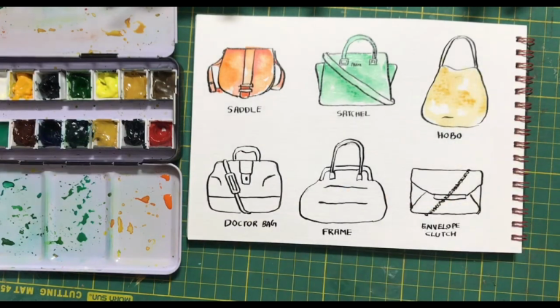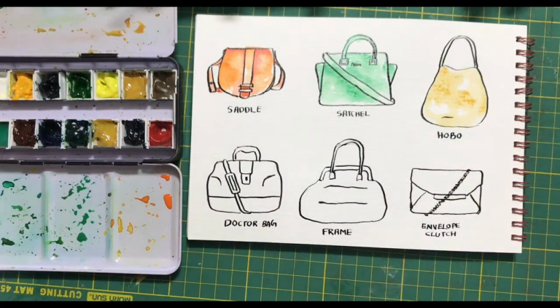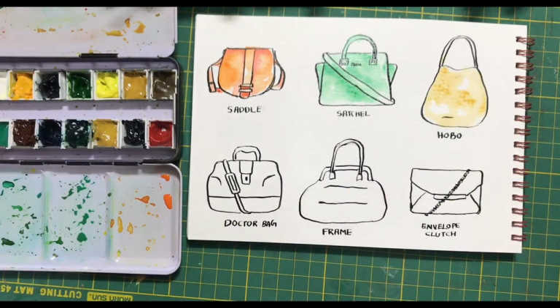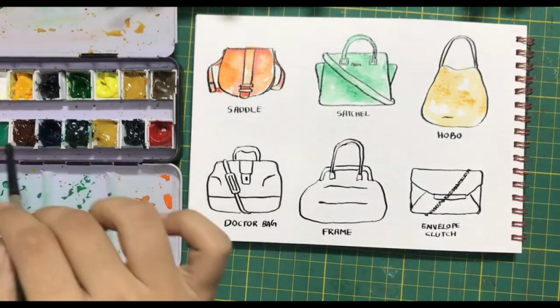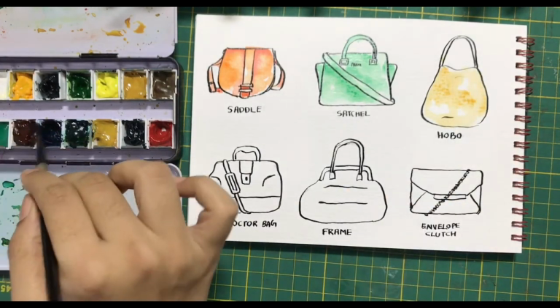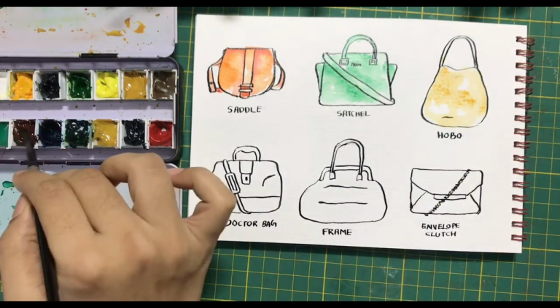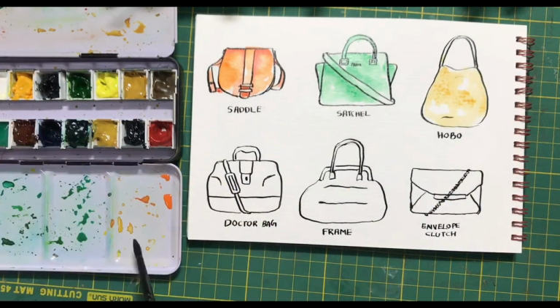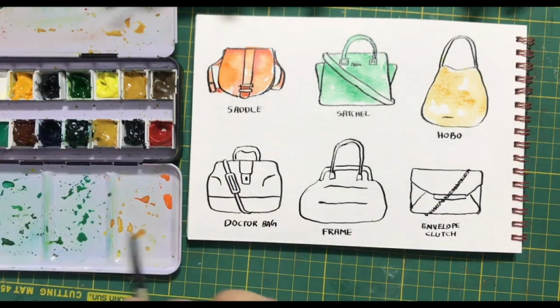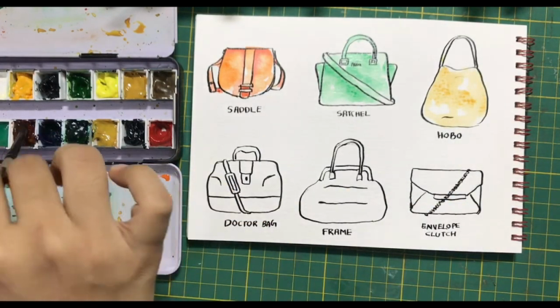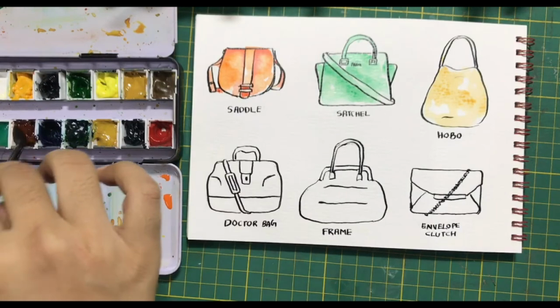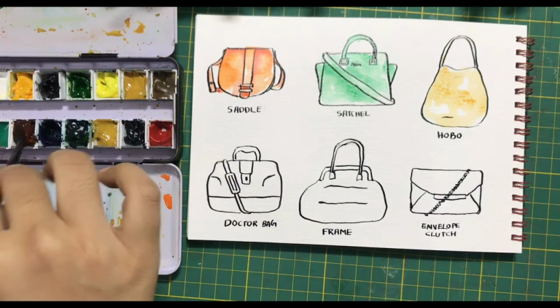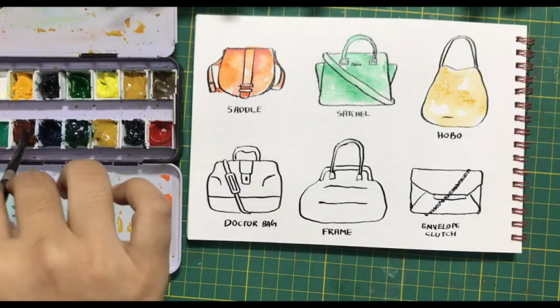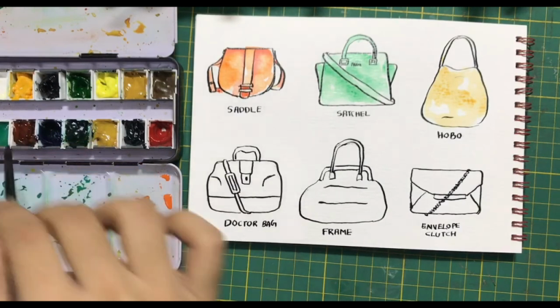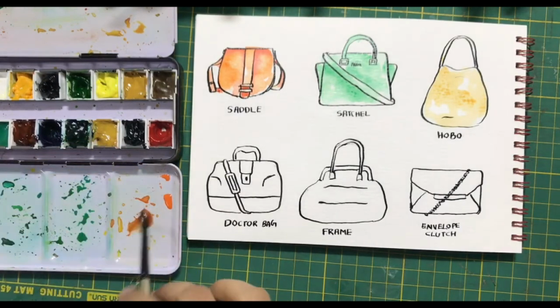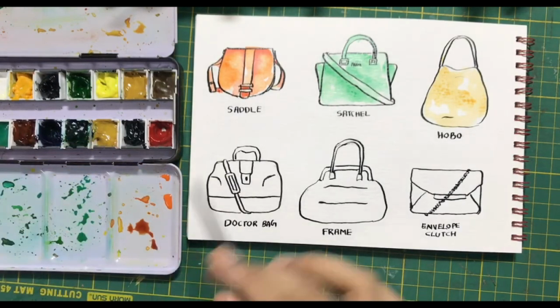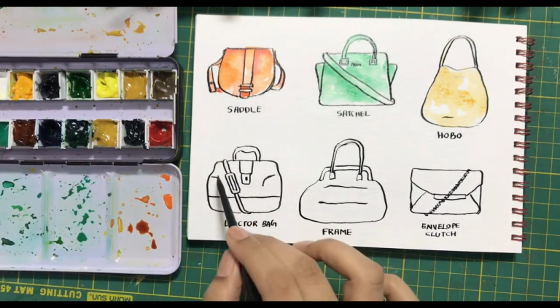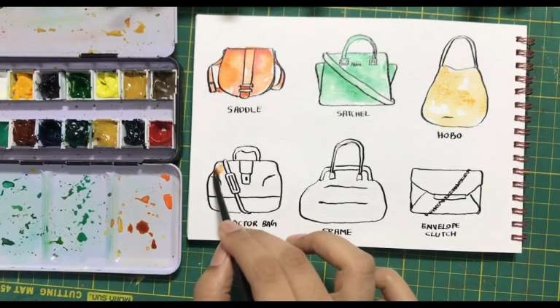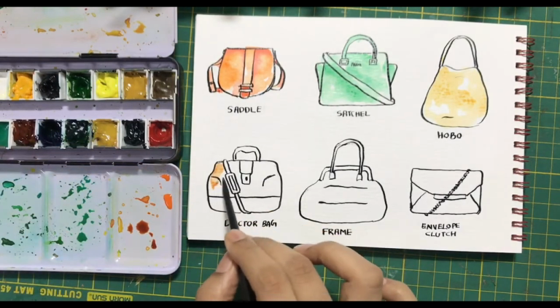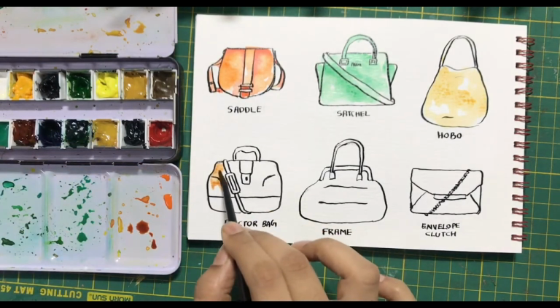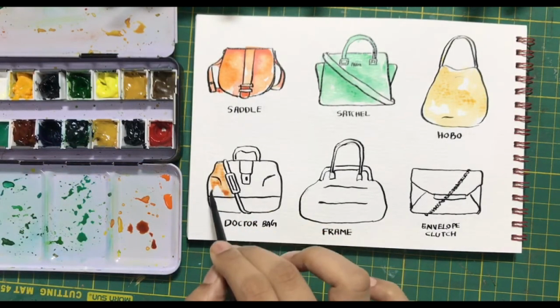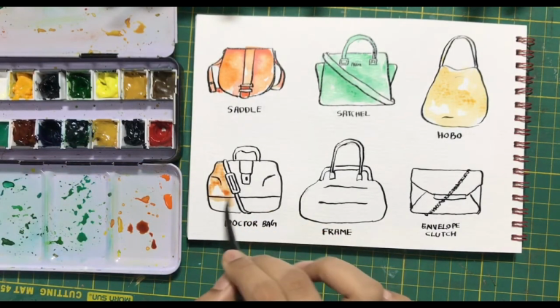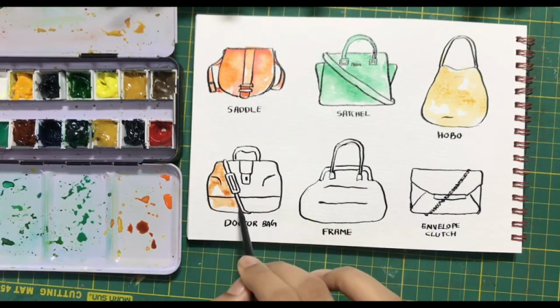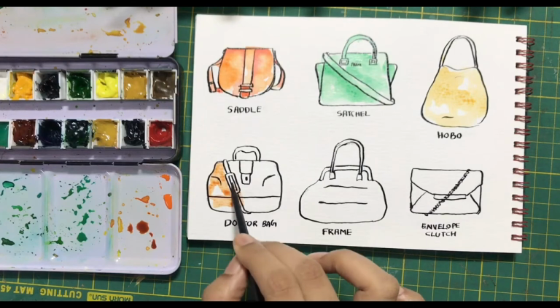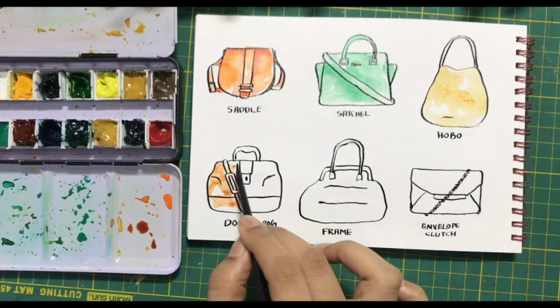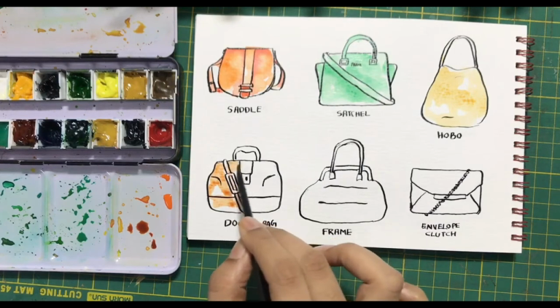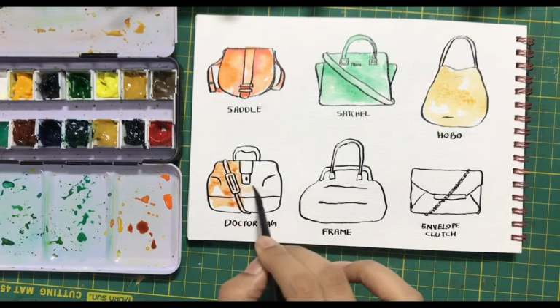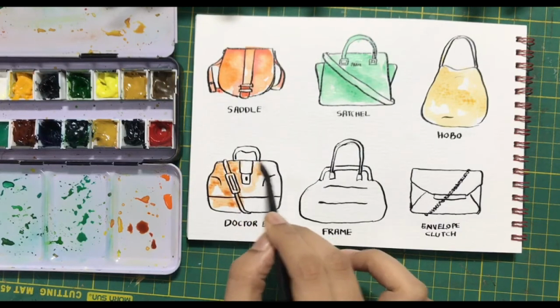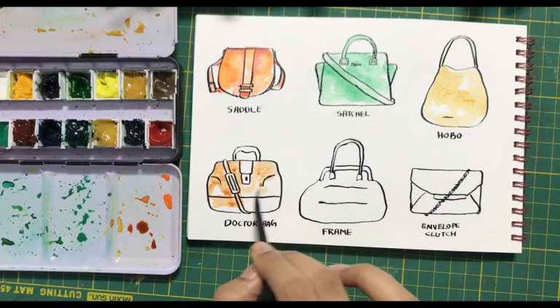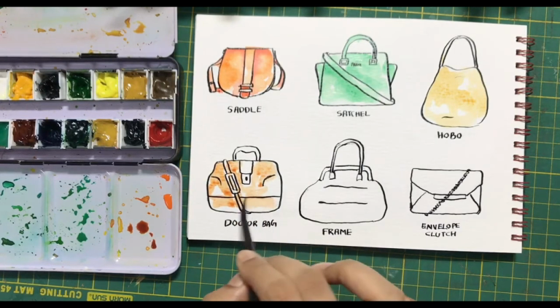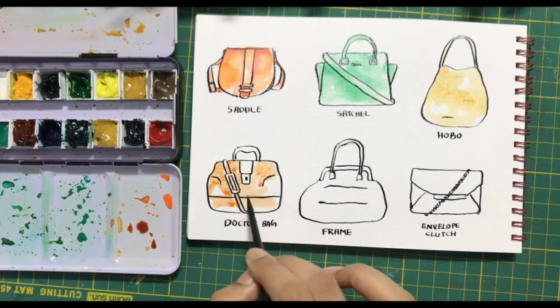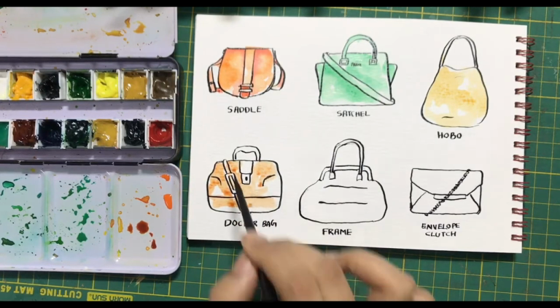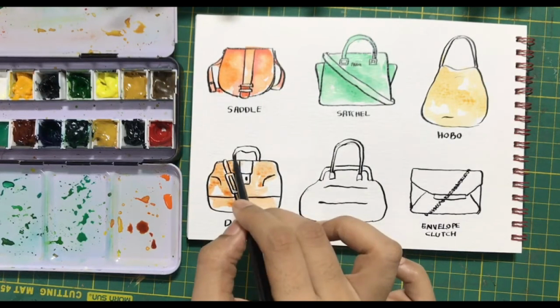For the hobo bag, I am using a similar technique — going ahead first with a little bit of mustard or yellow ochre and then leaving it in just some areas. You do not always need to have multiple layering done.